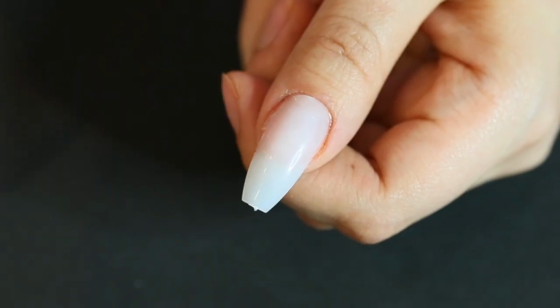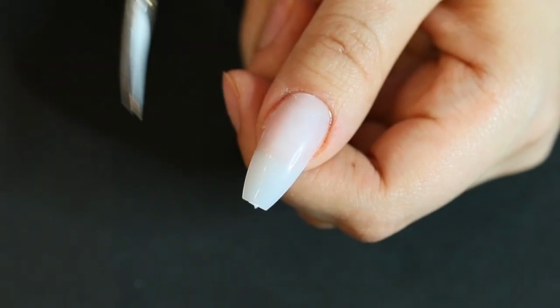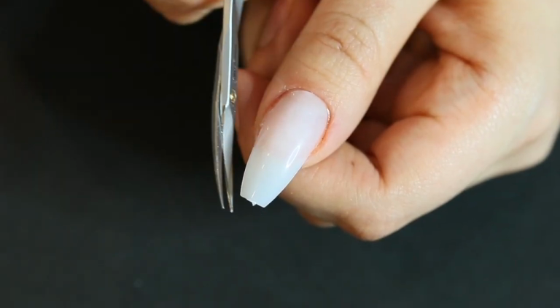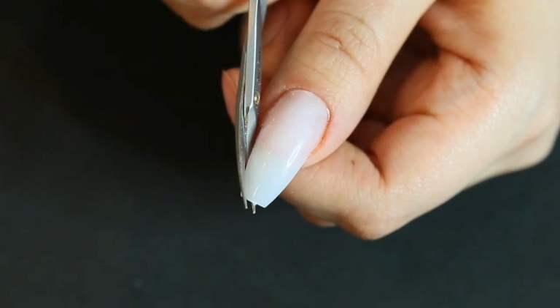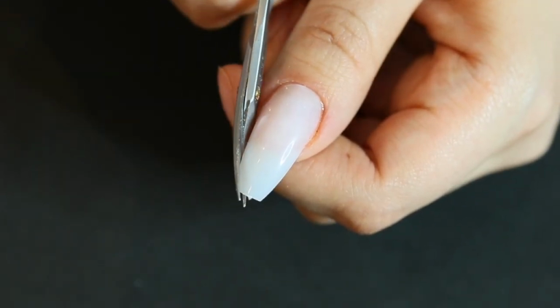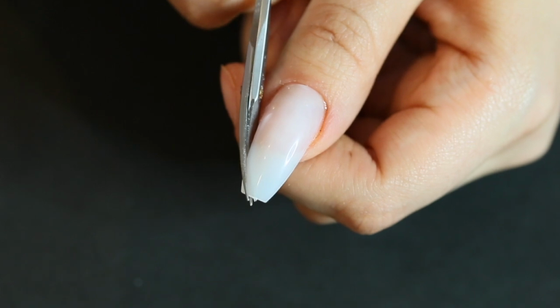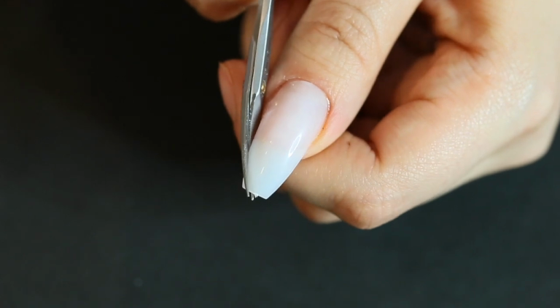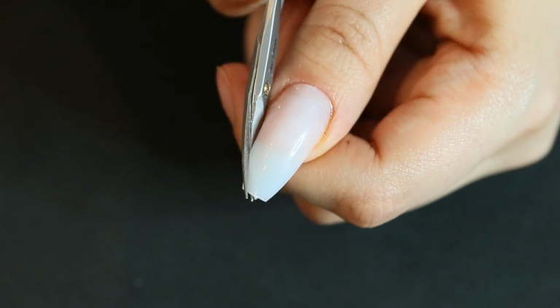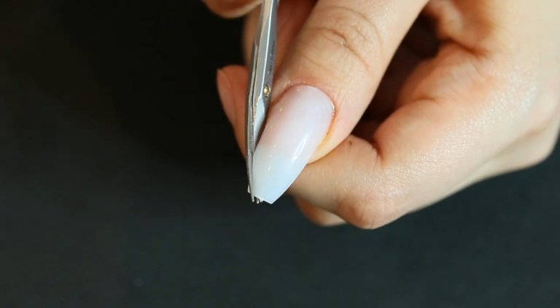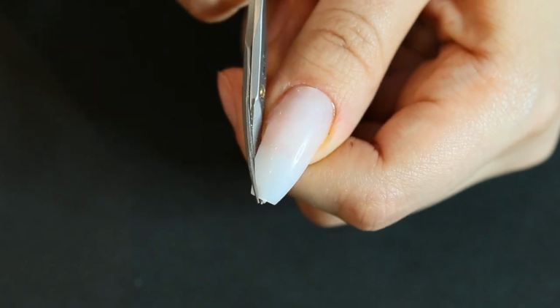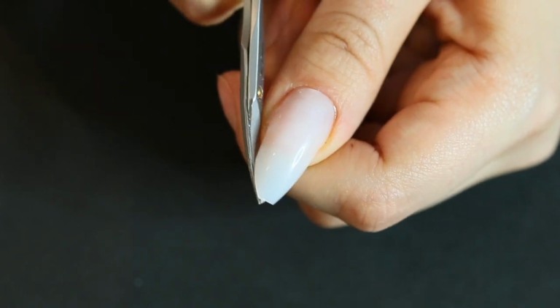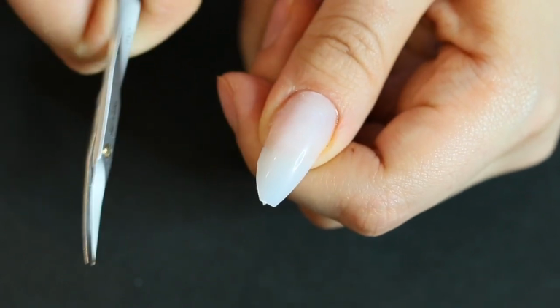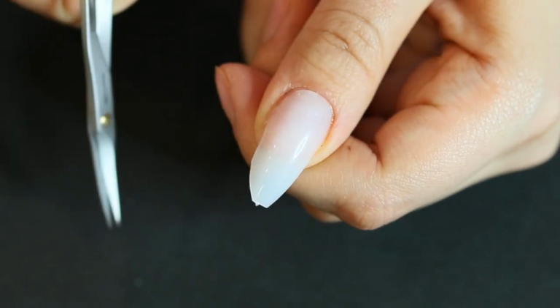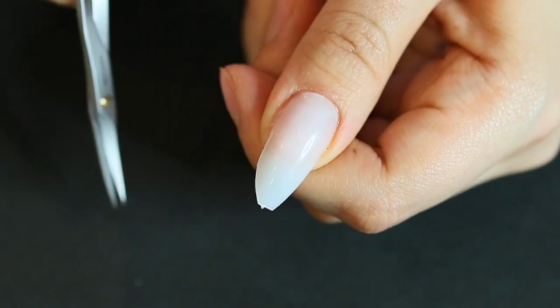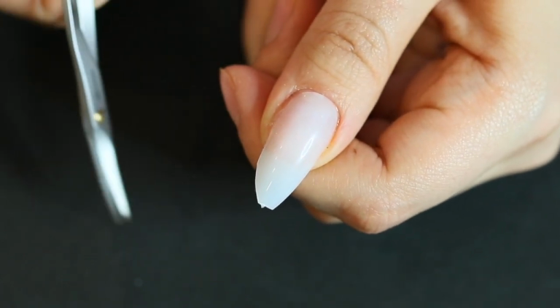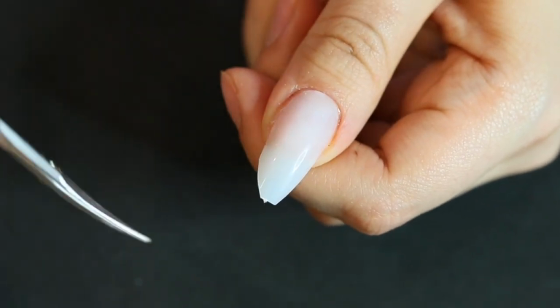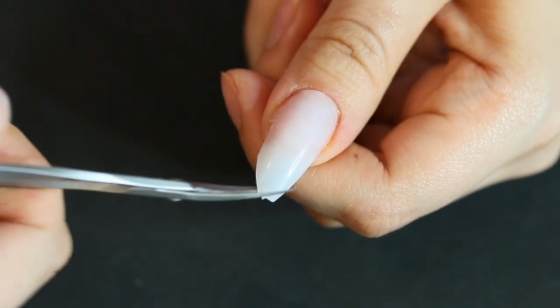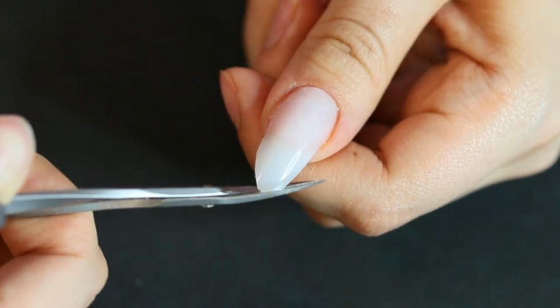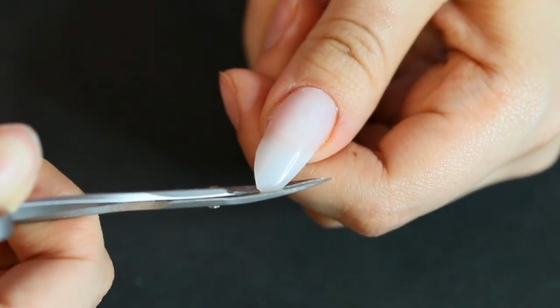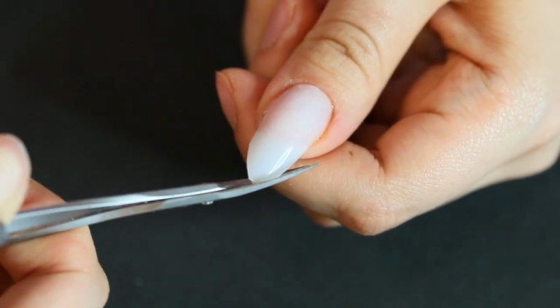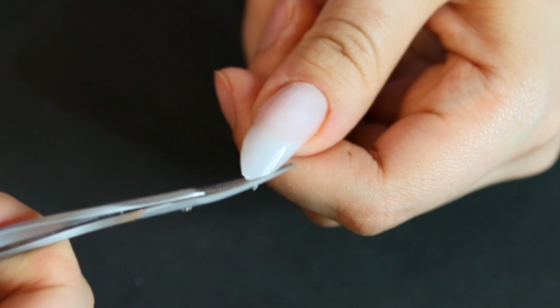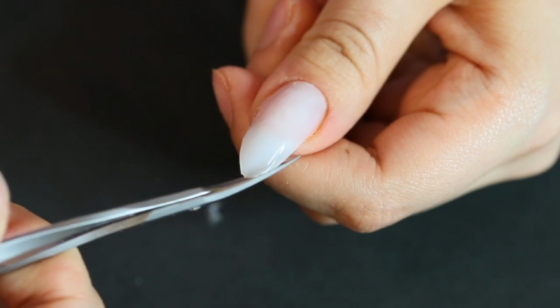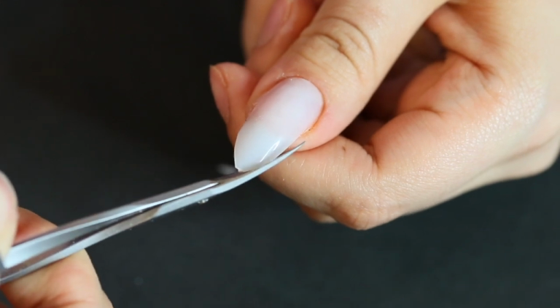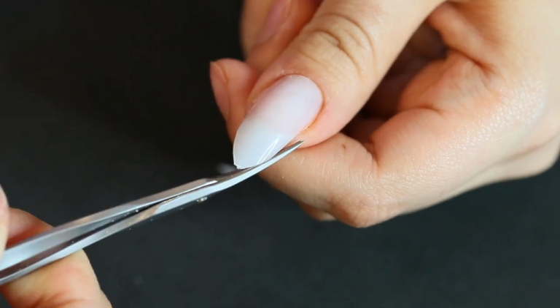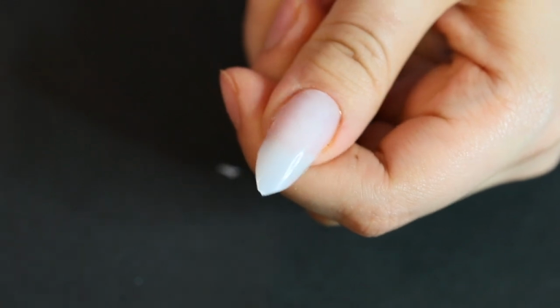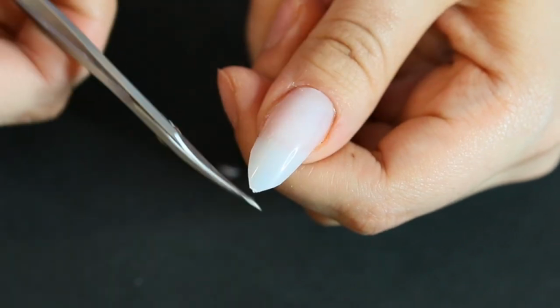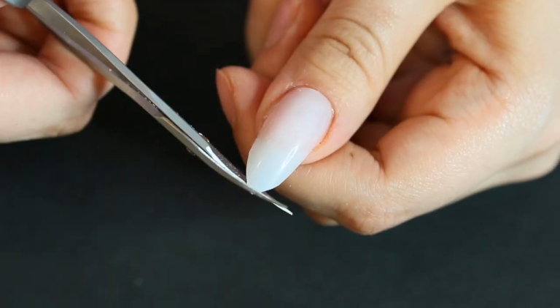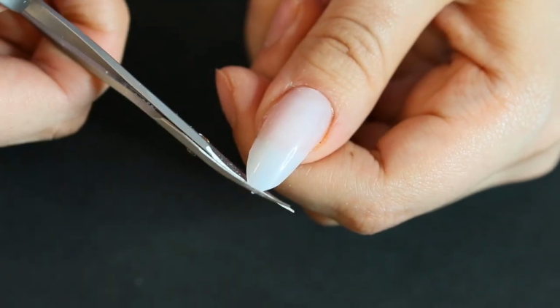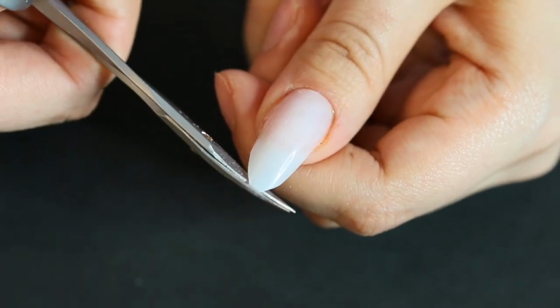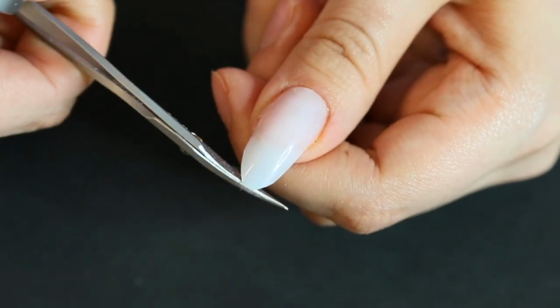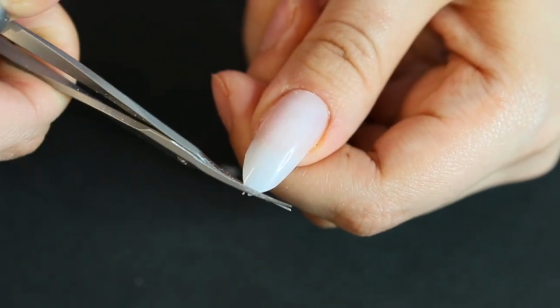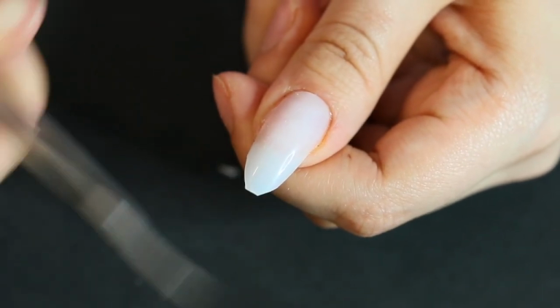To start off this next shape, I'm going to remove some of the sides and also a little bit of the tip, leaning towards more of an oval cut as I remove some of the excess nail. This is what's going to make it really easy to file.